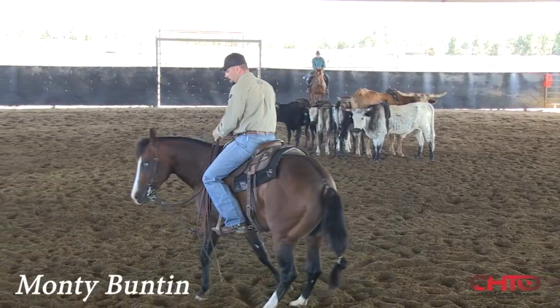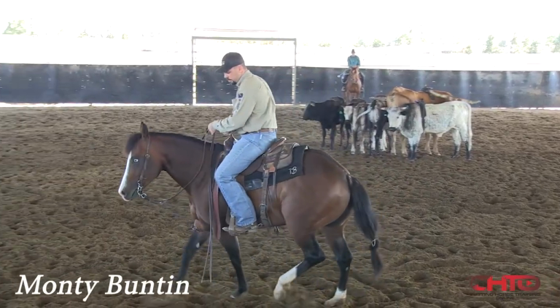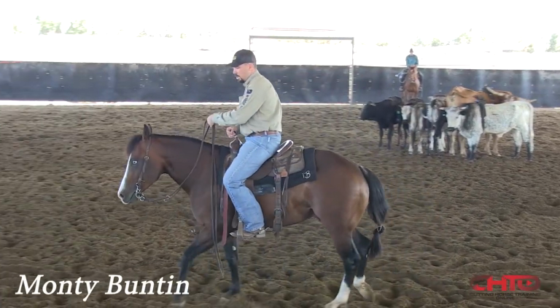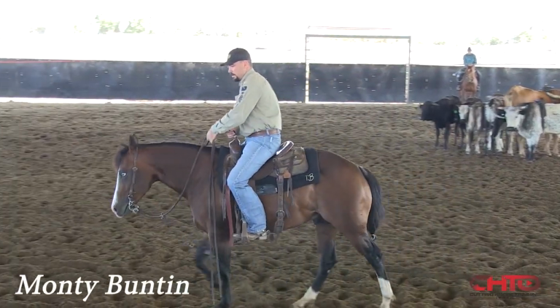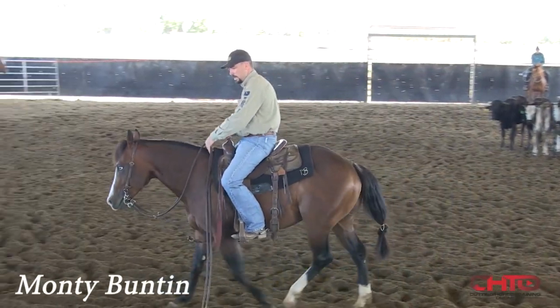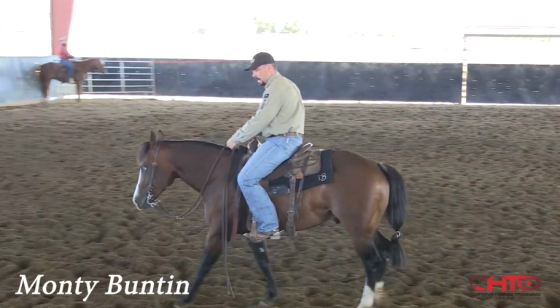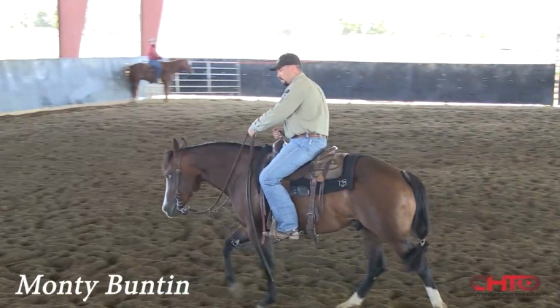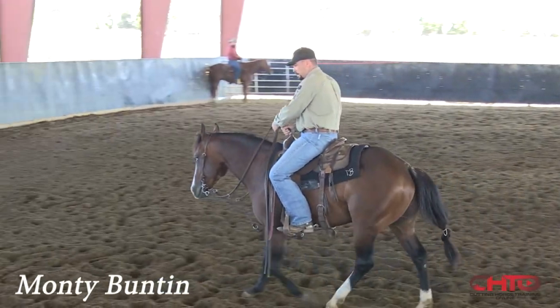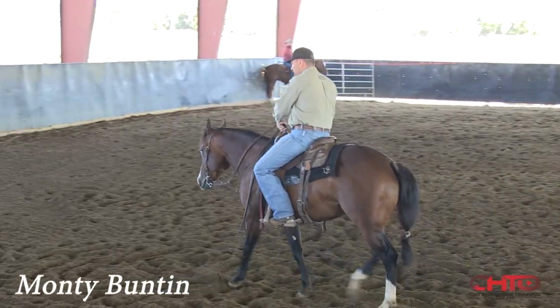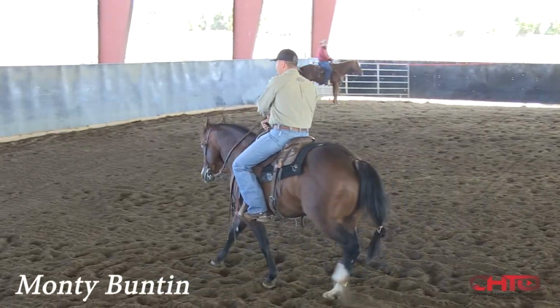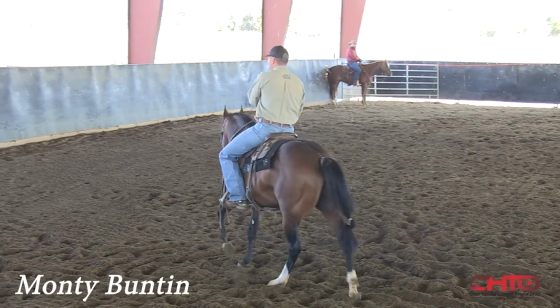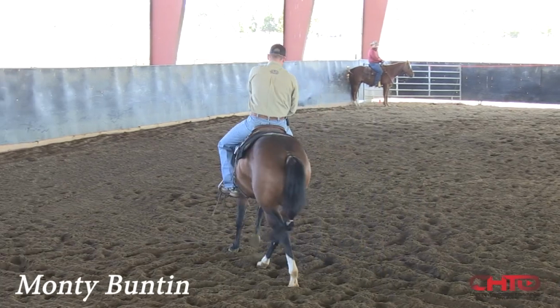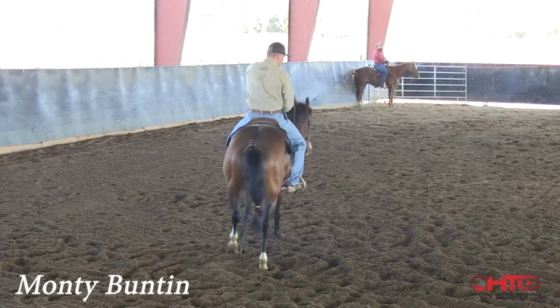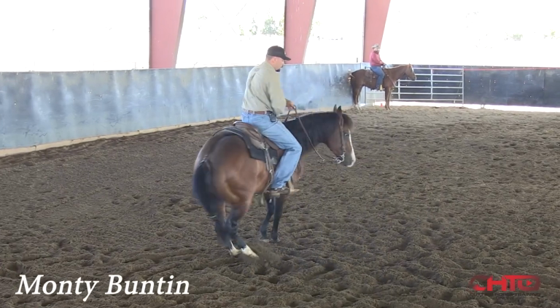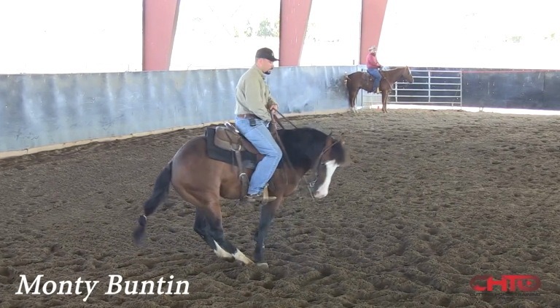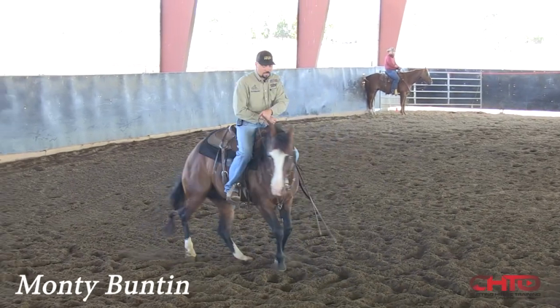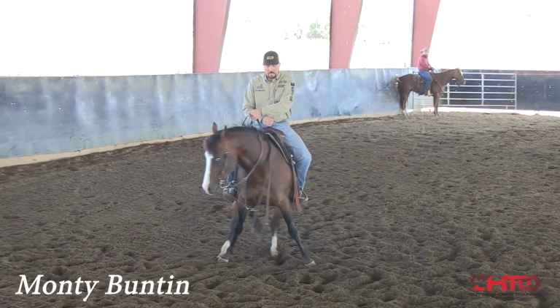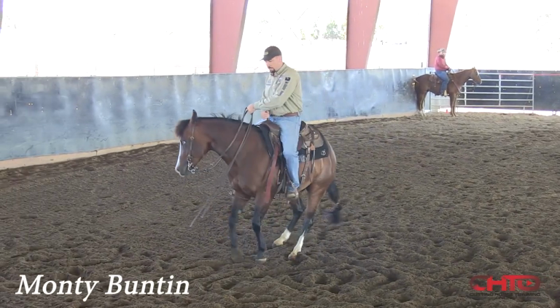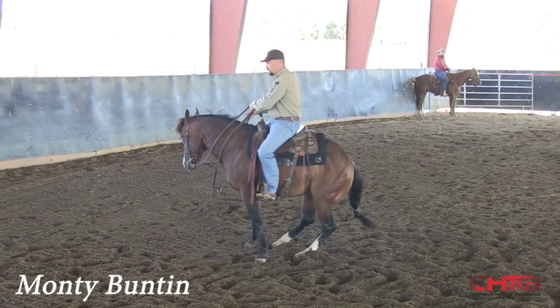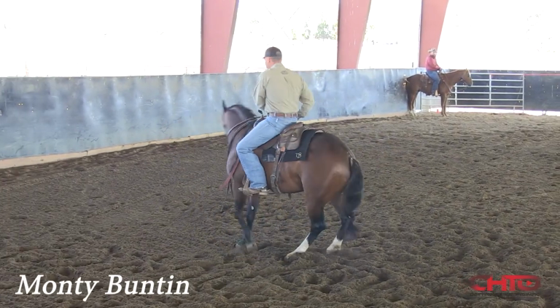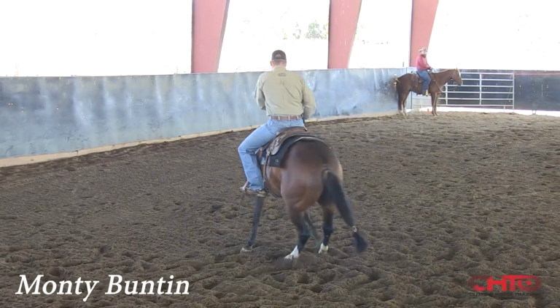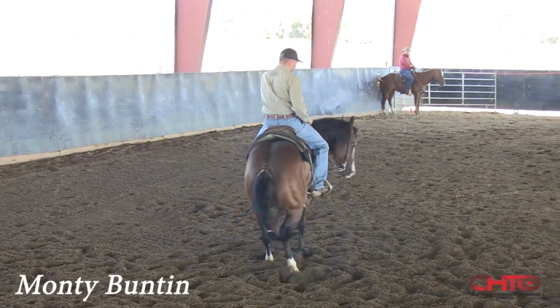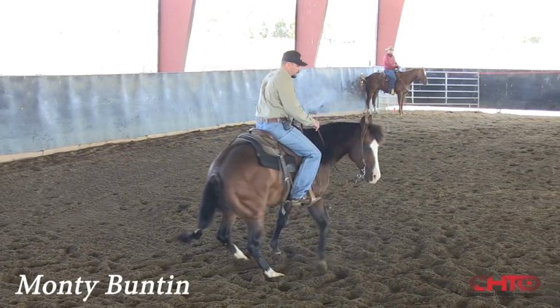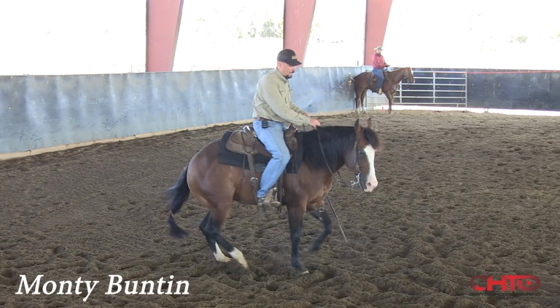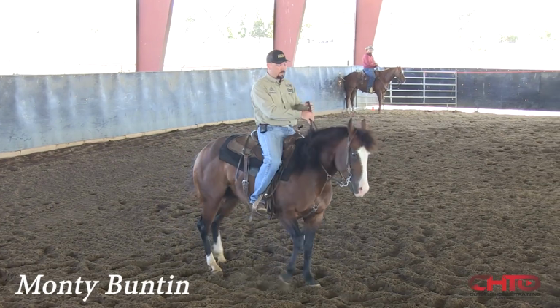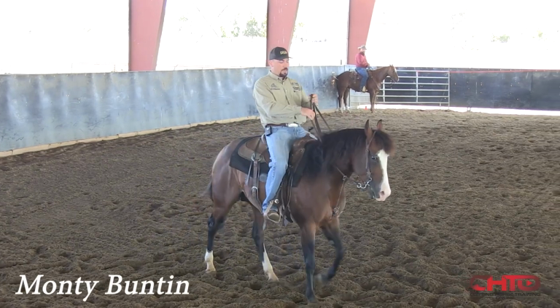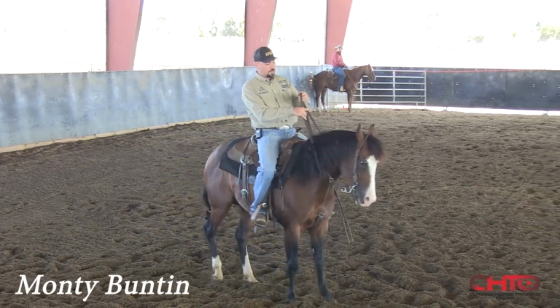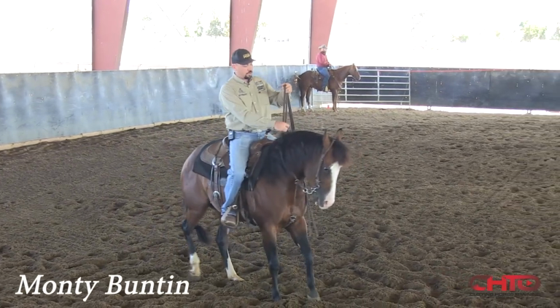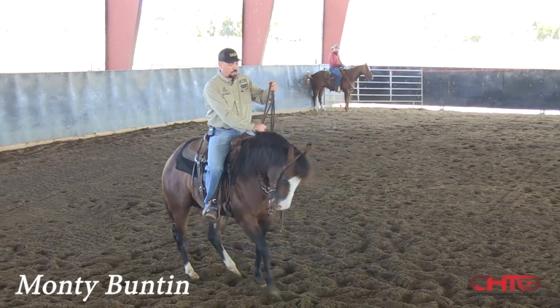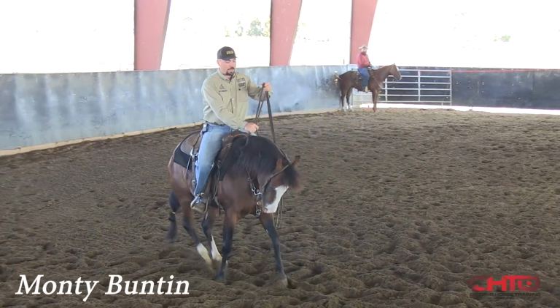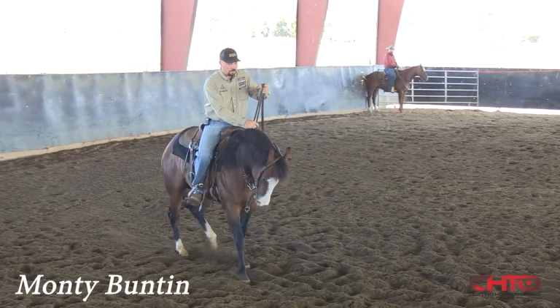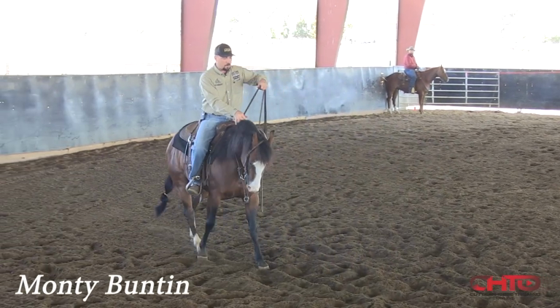If I've struggled at all, it's been with getting him to take over enough. He's committed to cut, but really, truly look a cow dead in the eye and do a lot without my involvement.